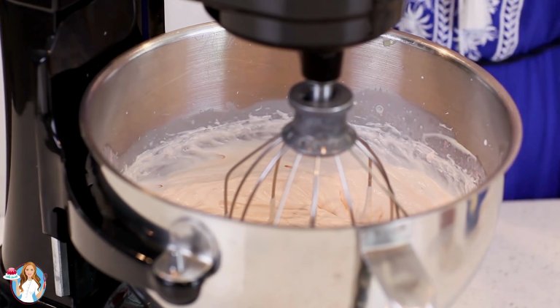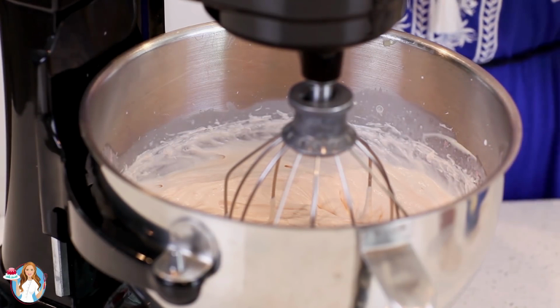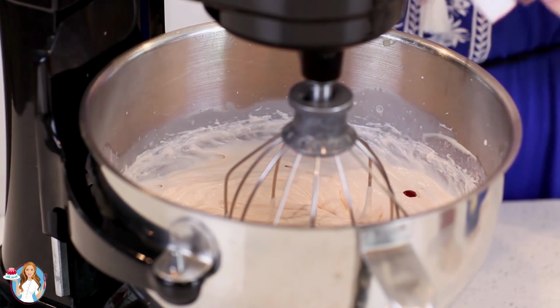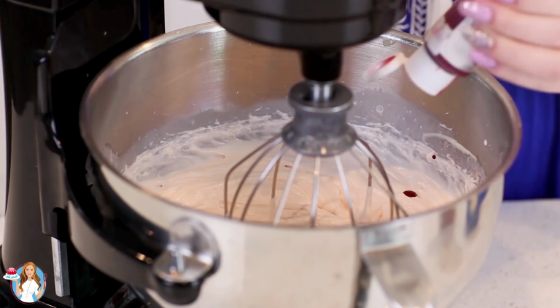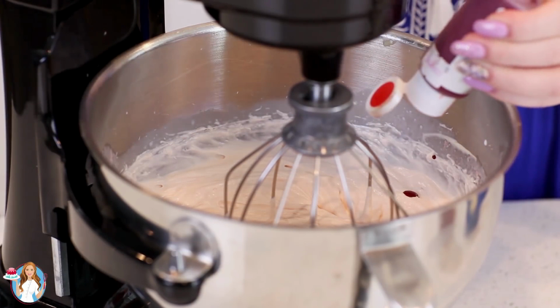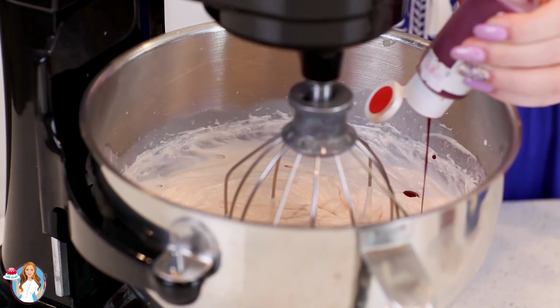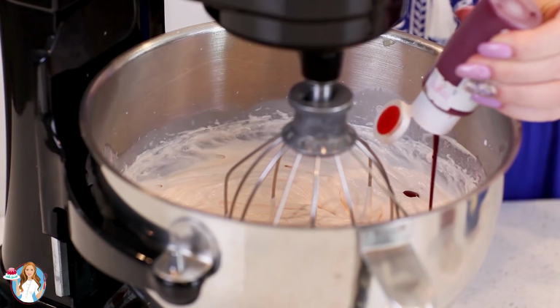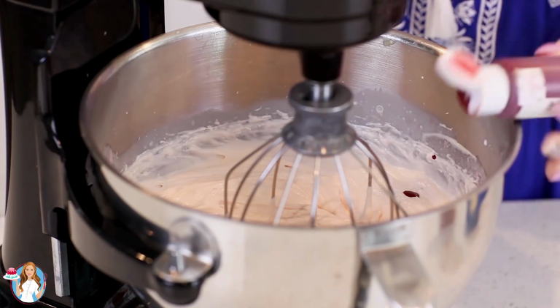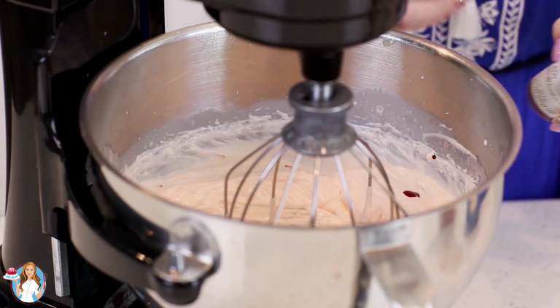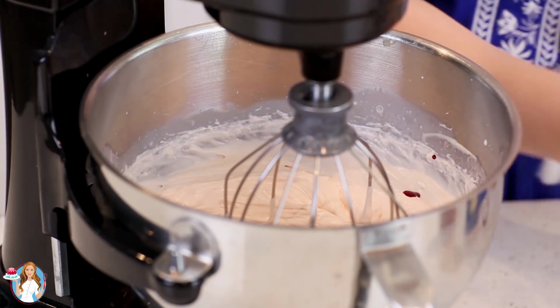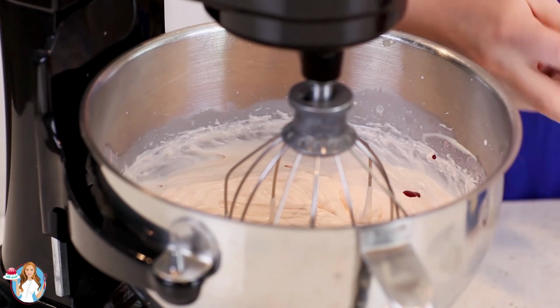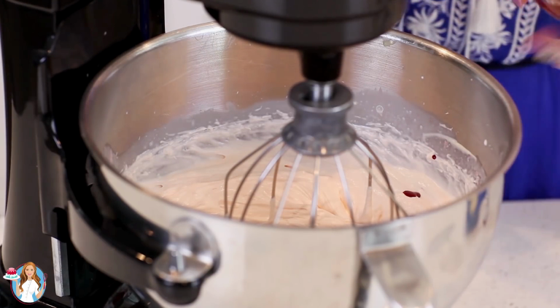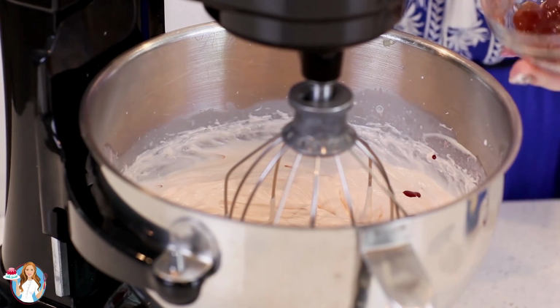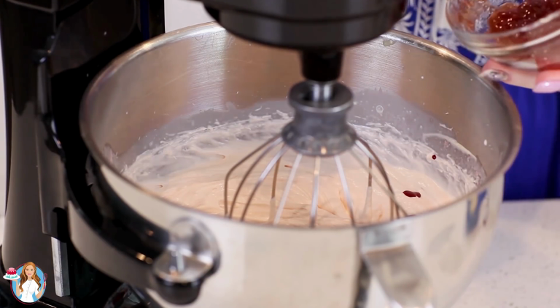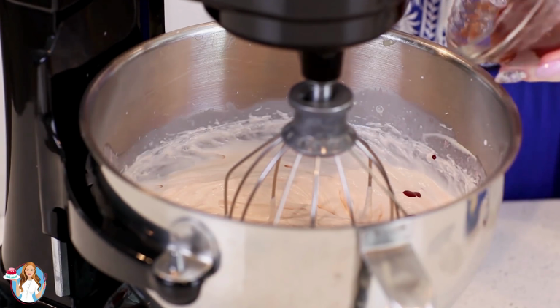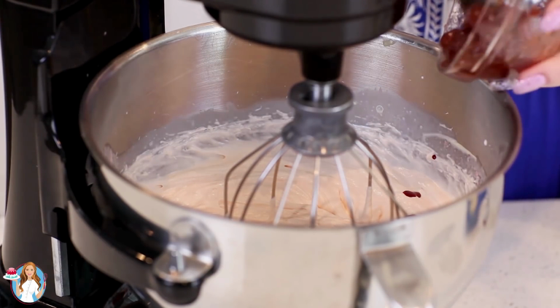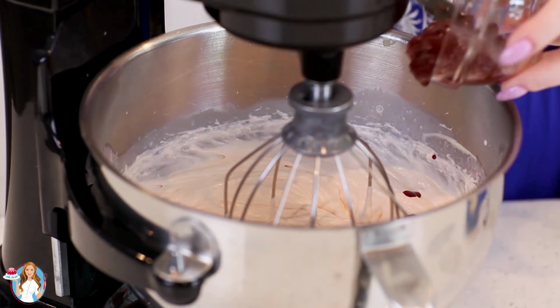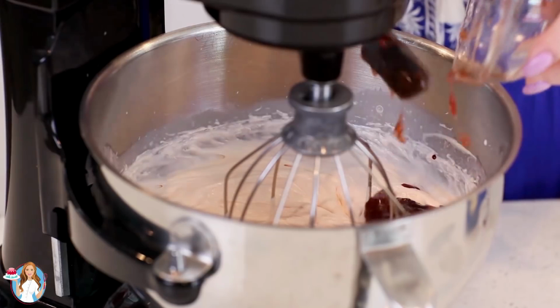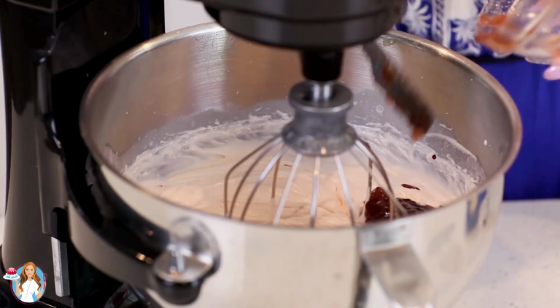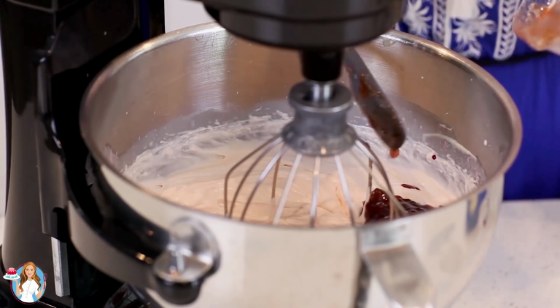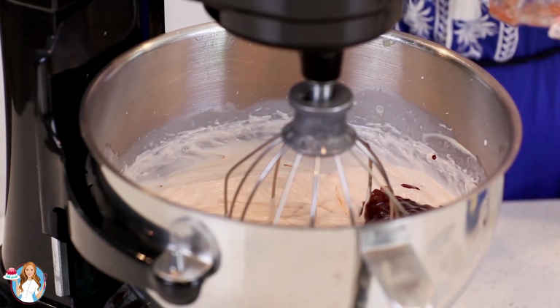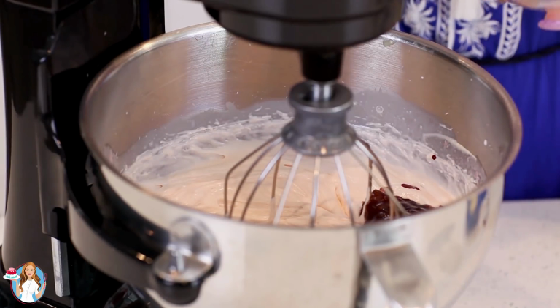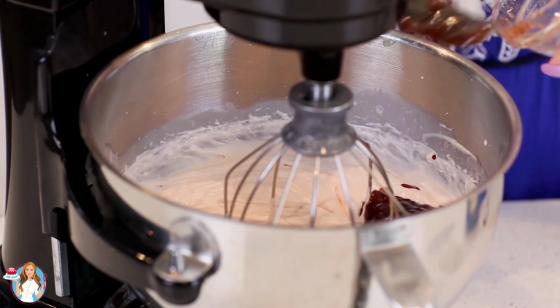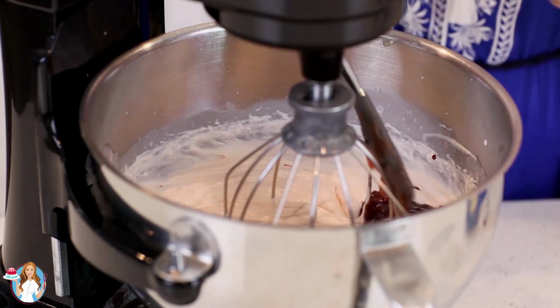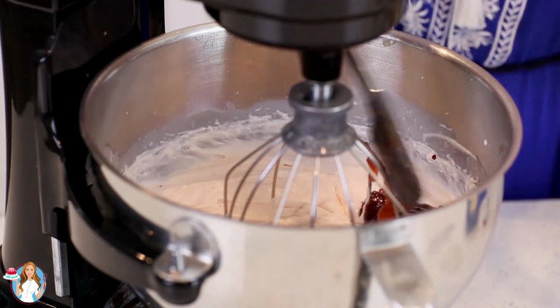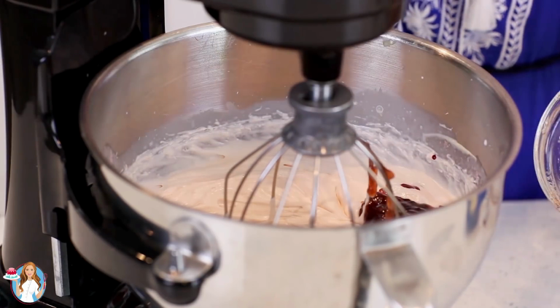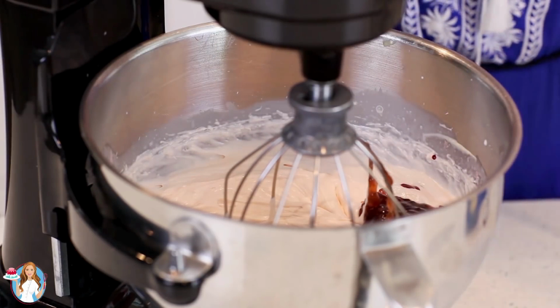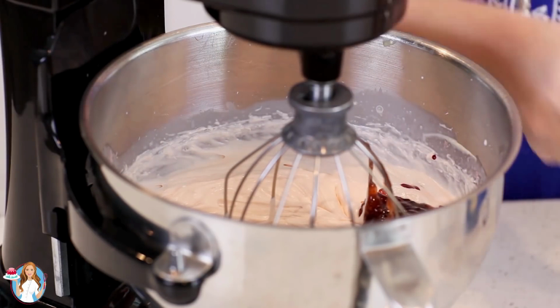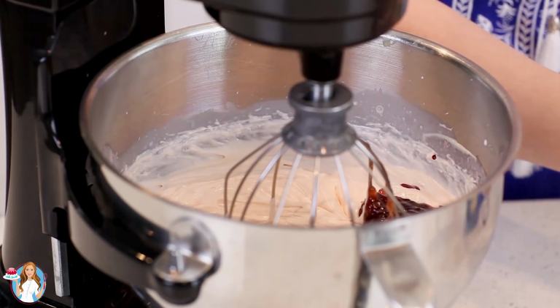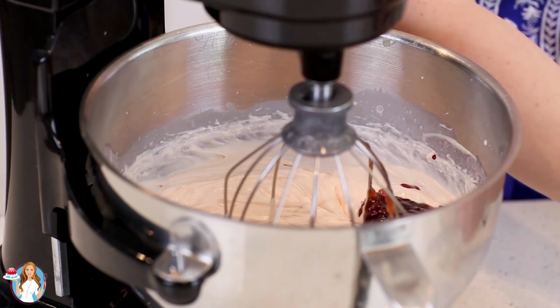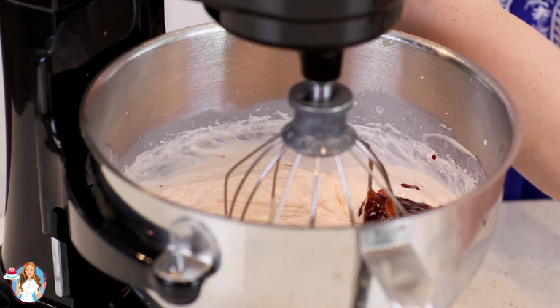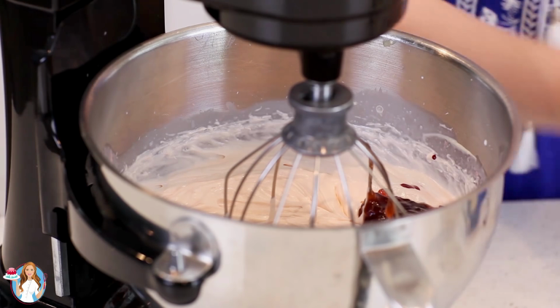I'm also going to add in a little bit of red food coloring and about 1/3 cup of strawberry preserves. You can also do this with raspberry or even blueberry preserves. I also like this with blackberry jam.